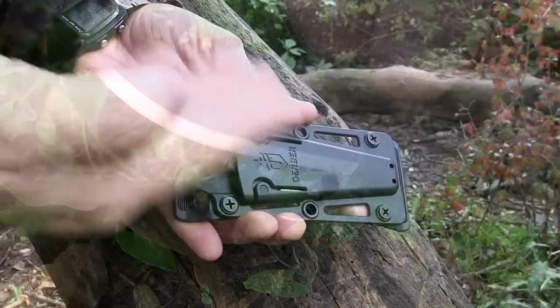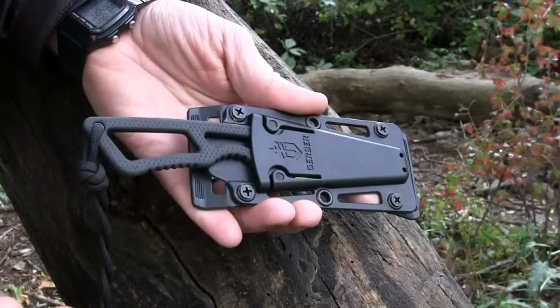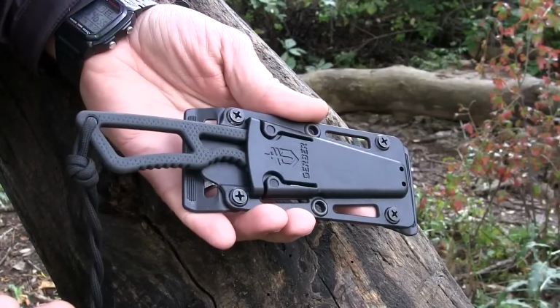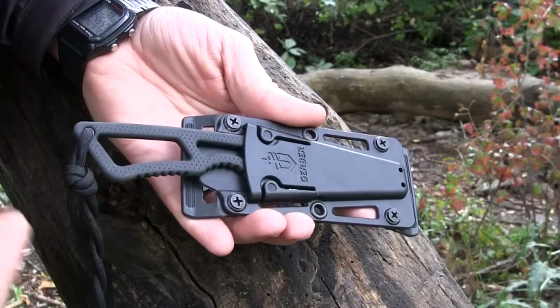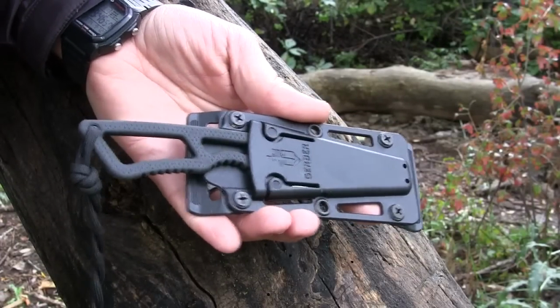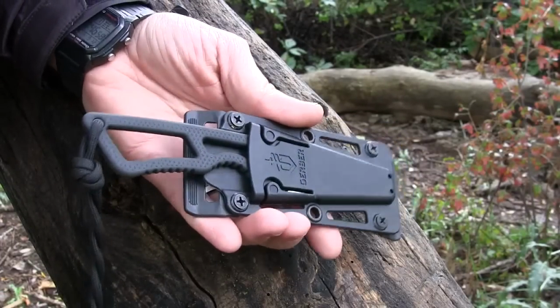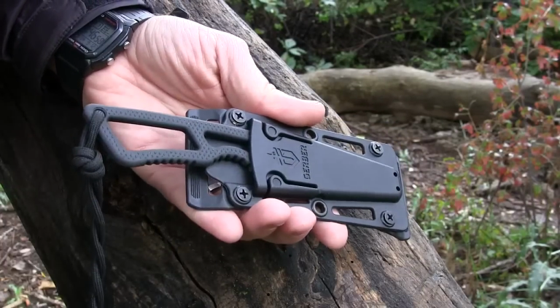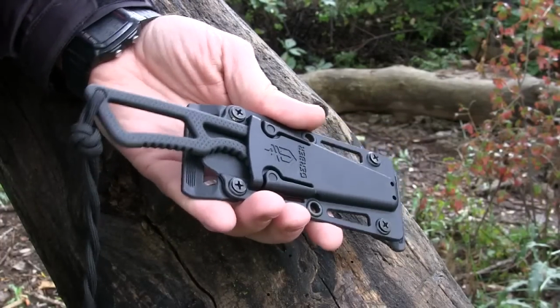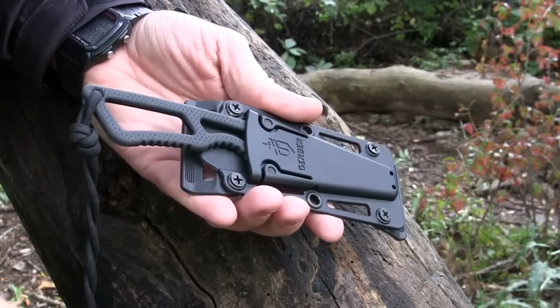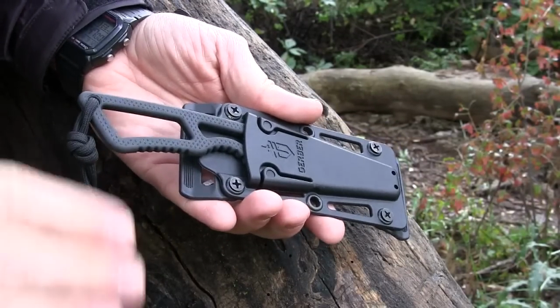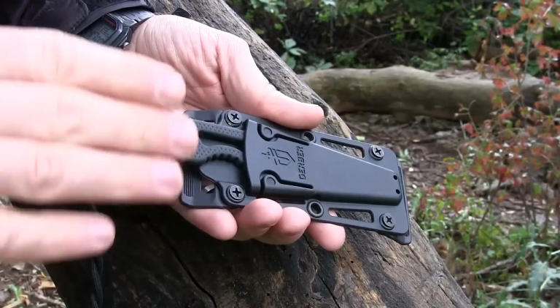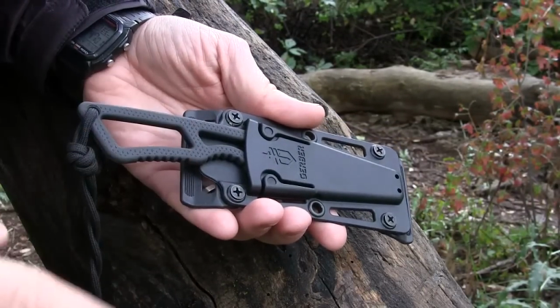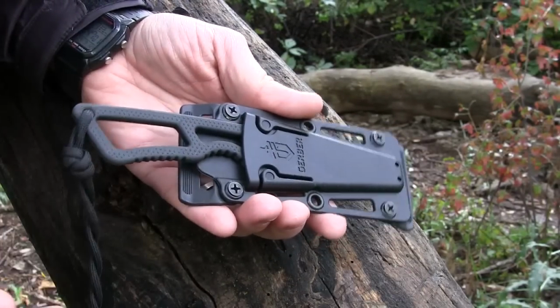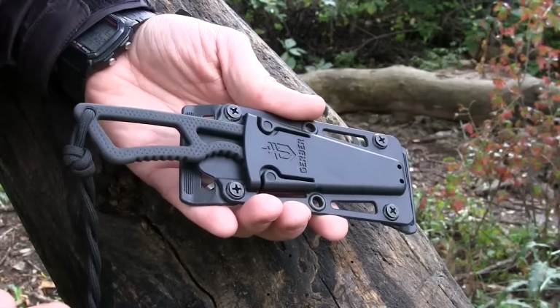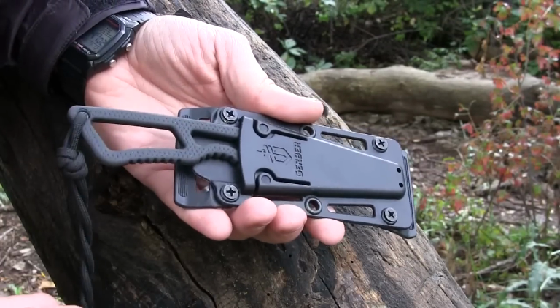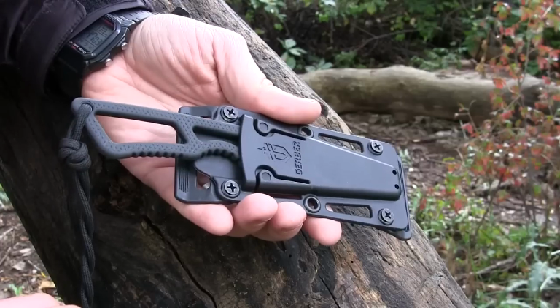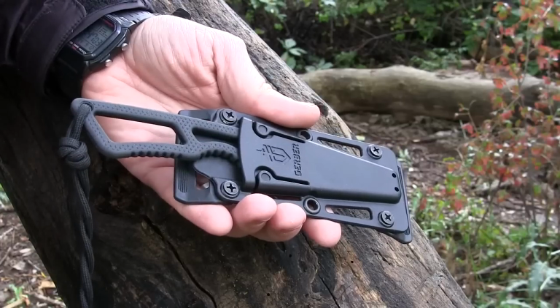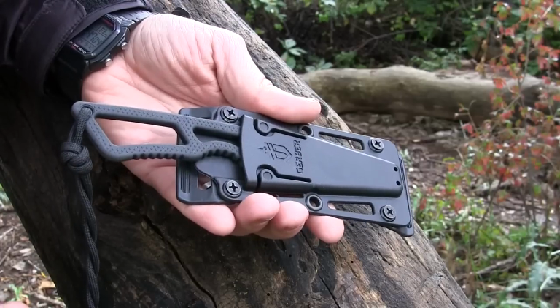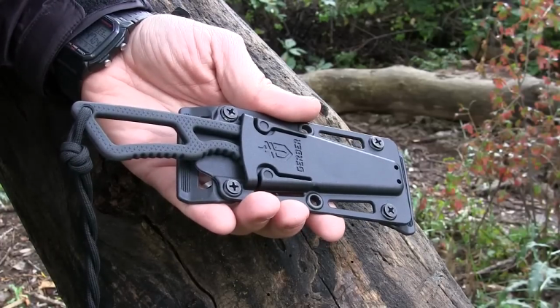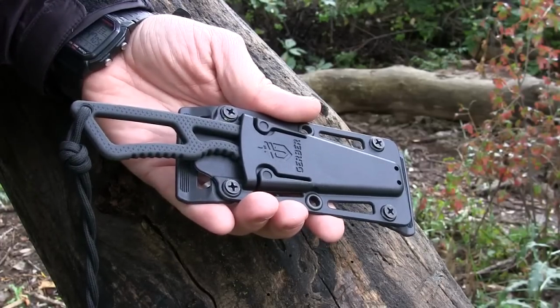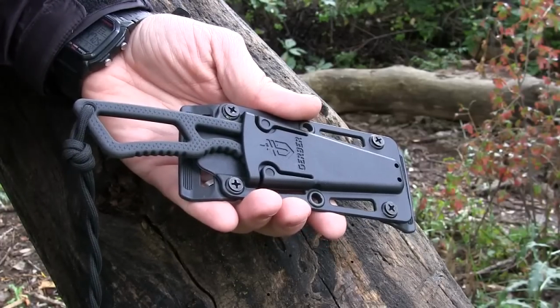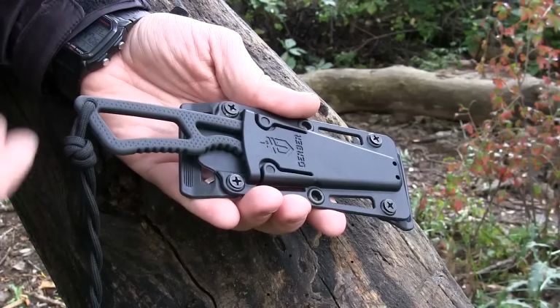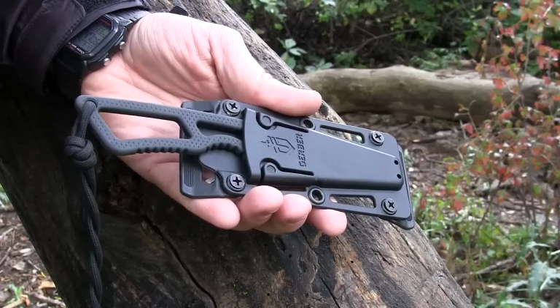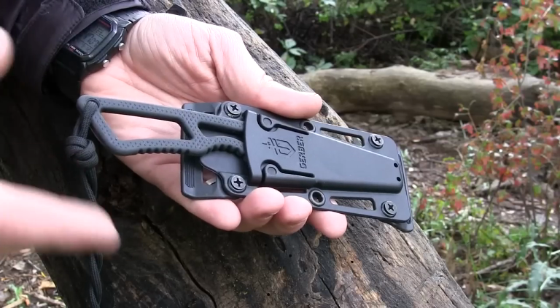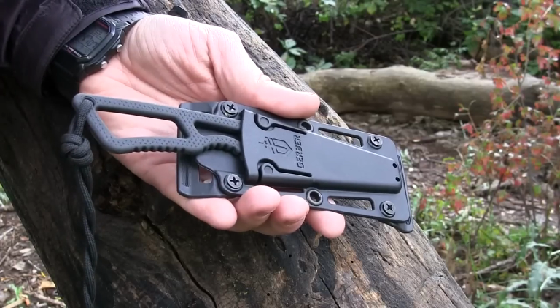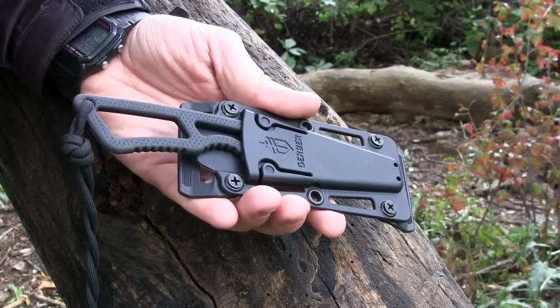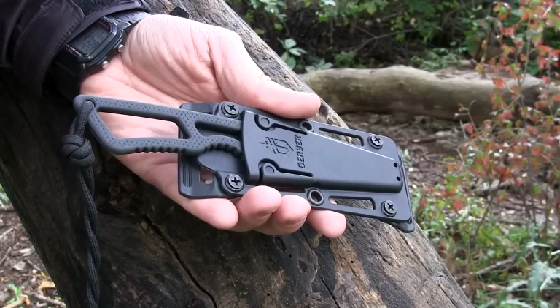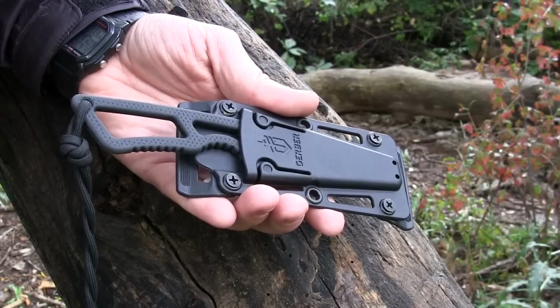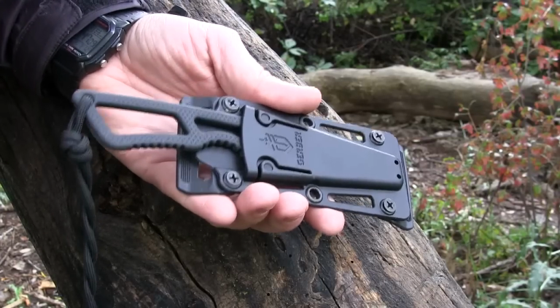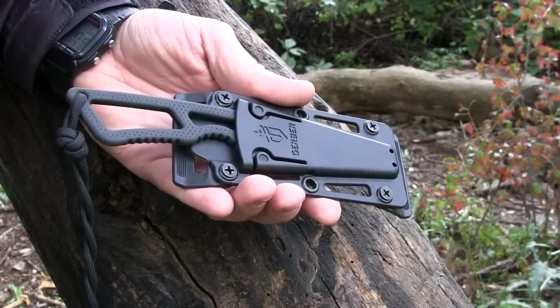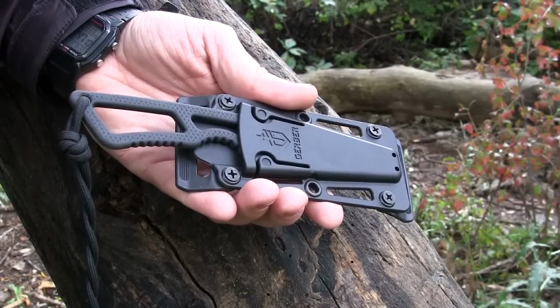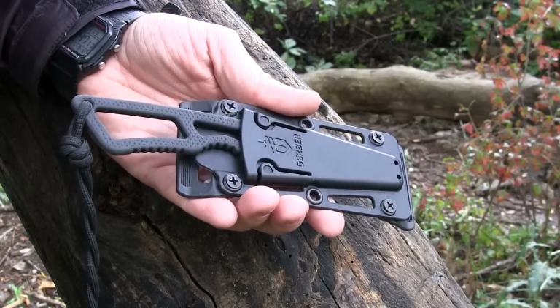Let's look at the sheath on the Ghost Strike, and I'll tell you right out of the gate — this is a 5 out of 5. This is literally the best neck knife sheath I've seen on the market, compared to the BK14, SC Azula, and all sorts of other products. This is one of the best if not the best on the market — definitely 5 out of 5.